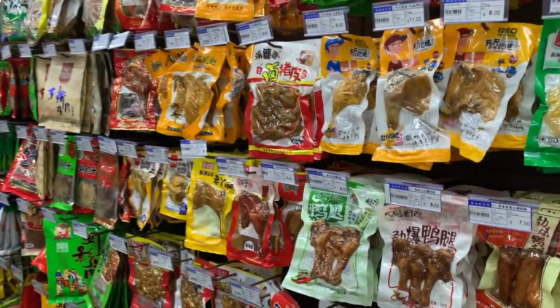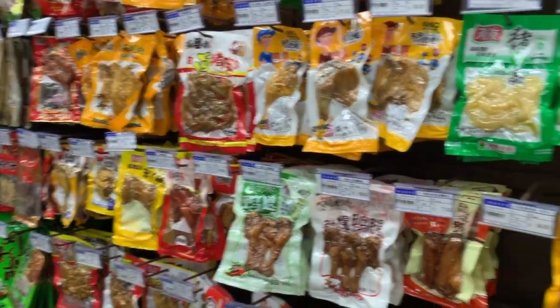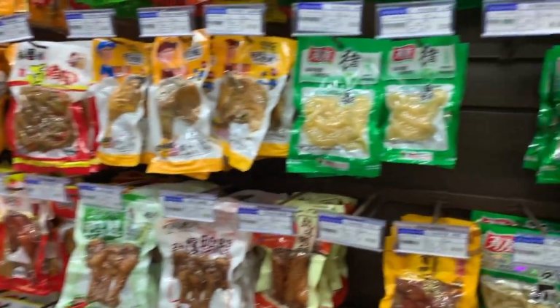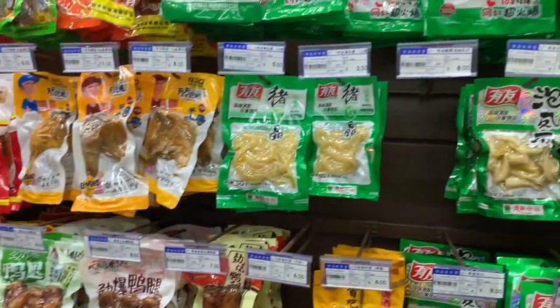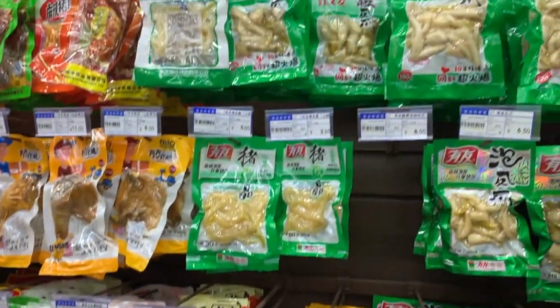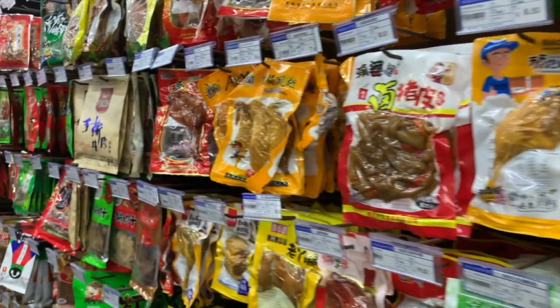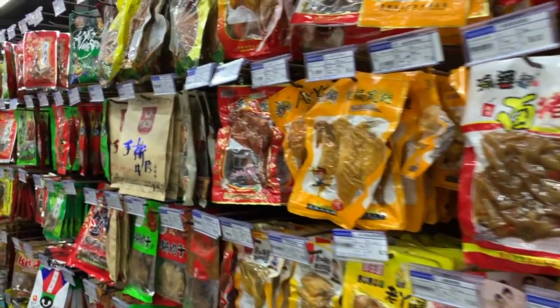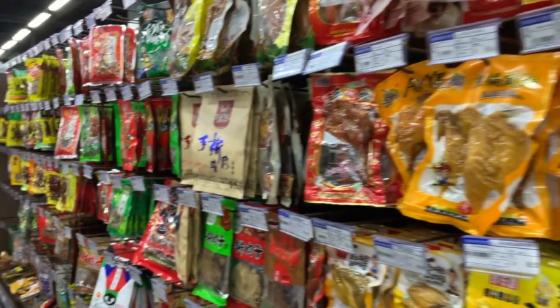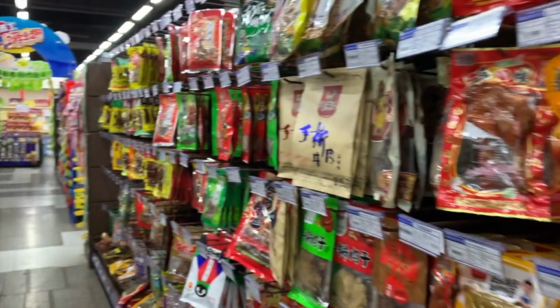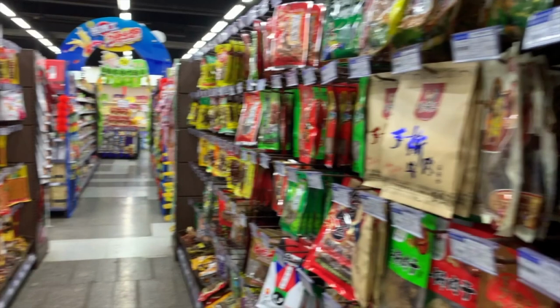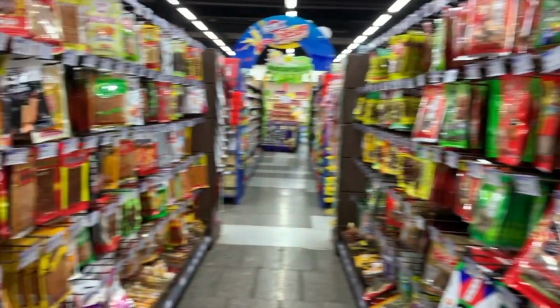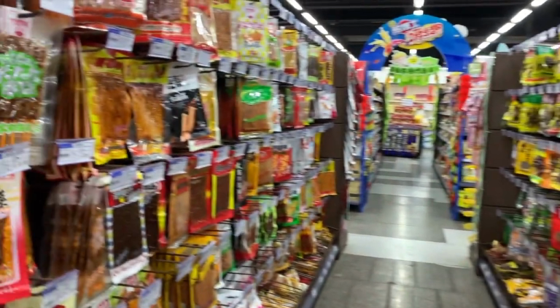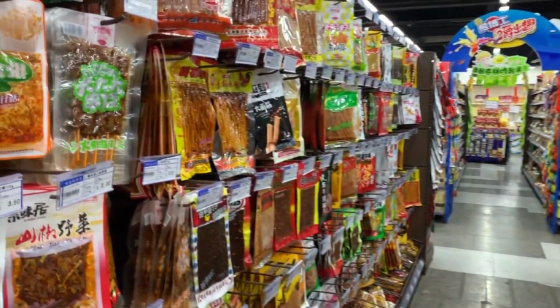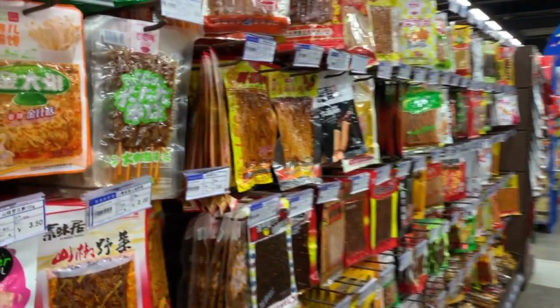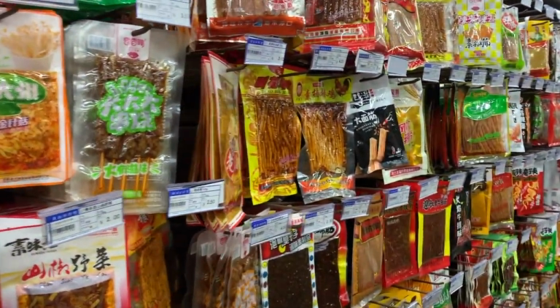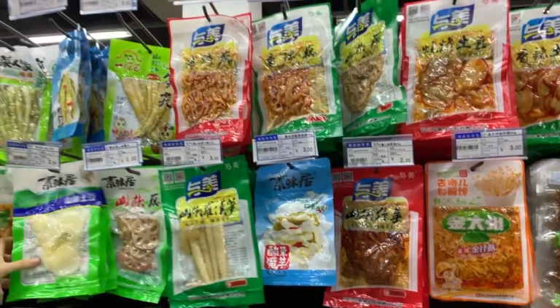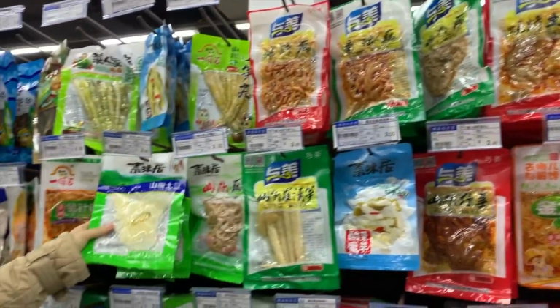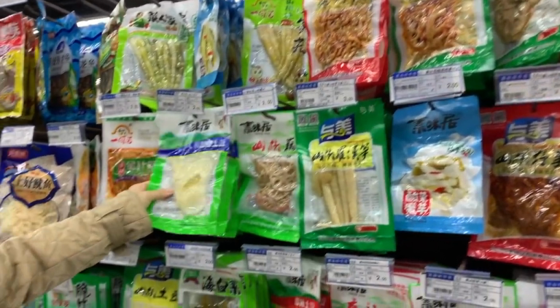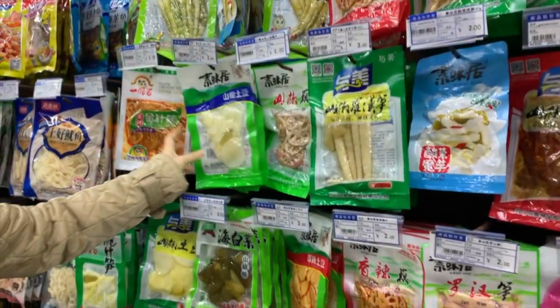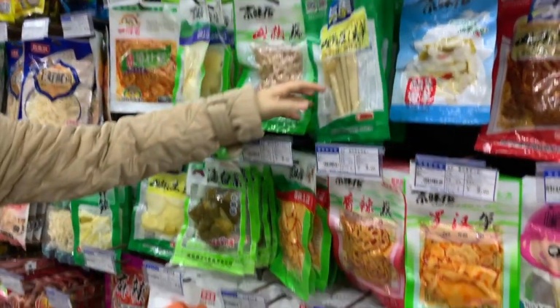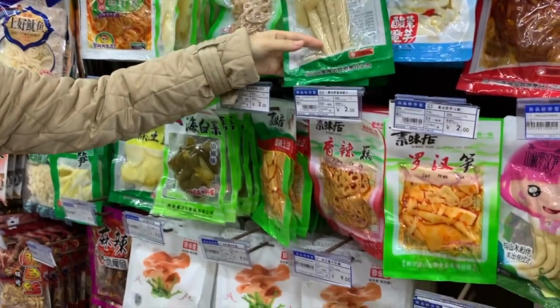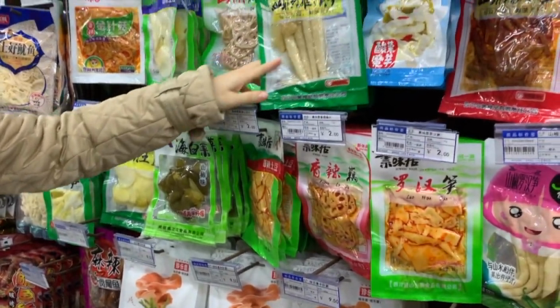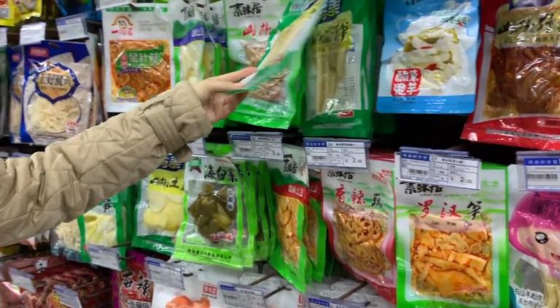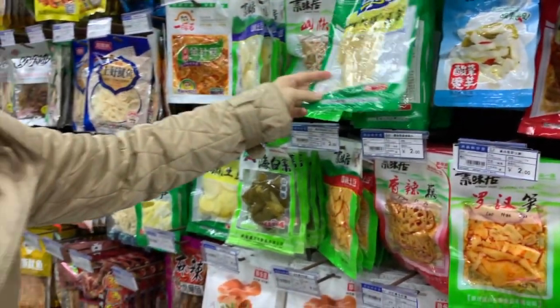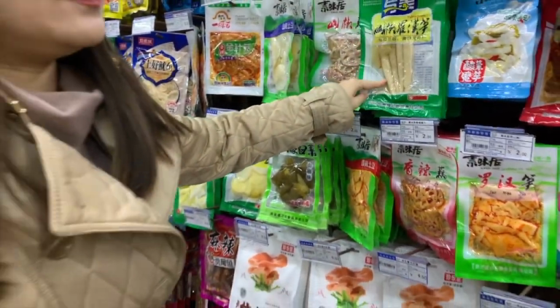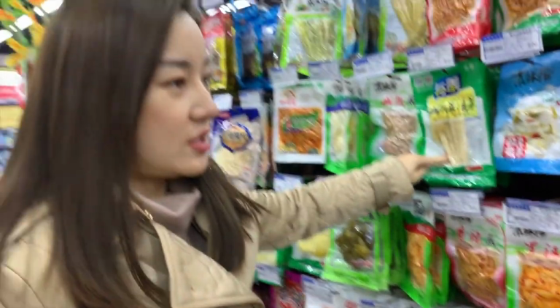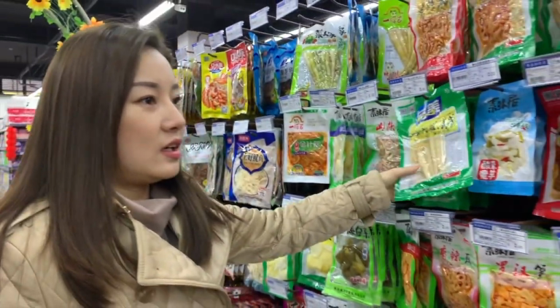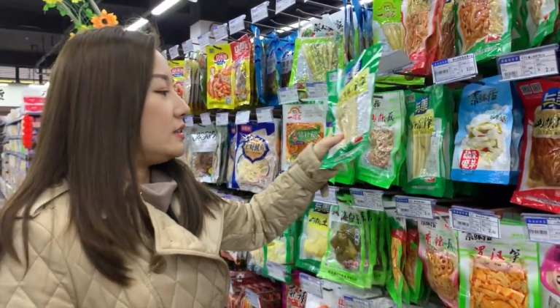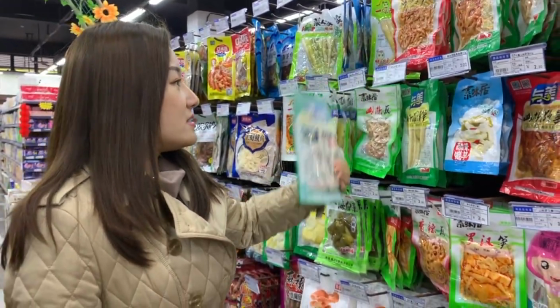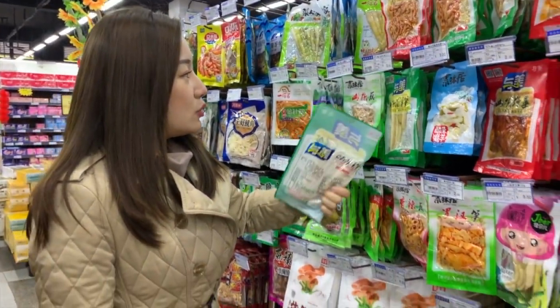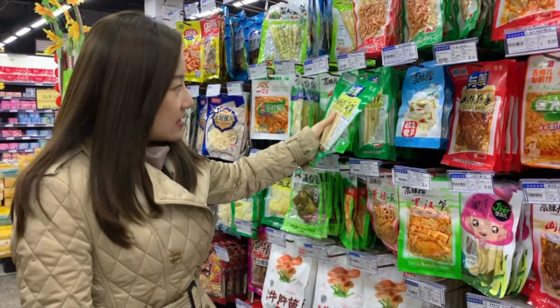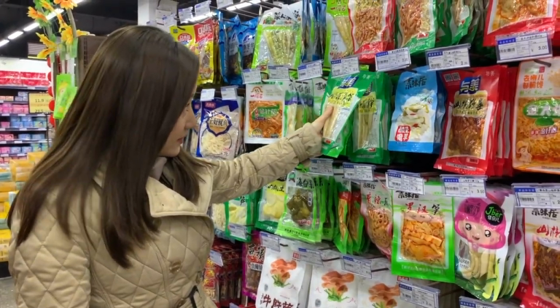这两排是四川人最喜欢的本地零食，好多这样的零食都是很辣的。这些有土豆、土笋，都是辣味的。而且一袋价格也不贵，三块钱。